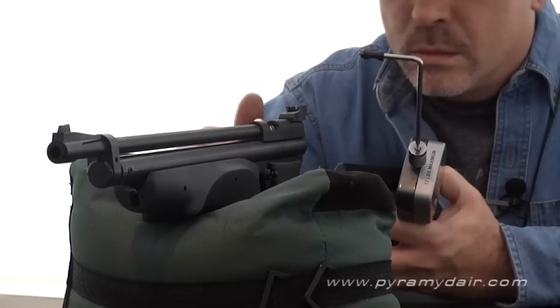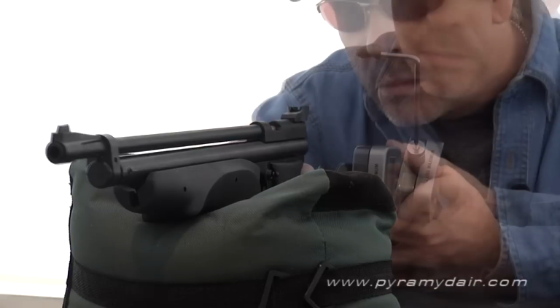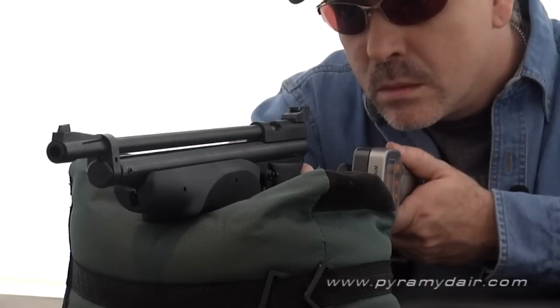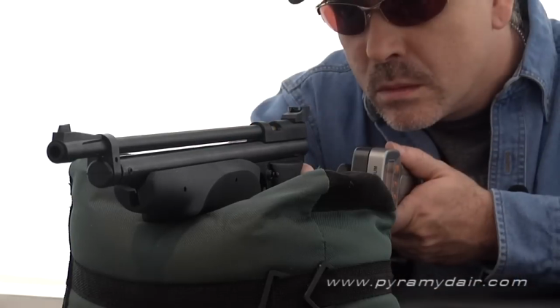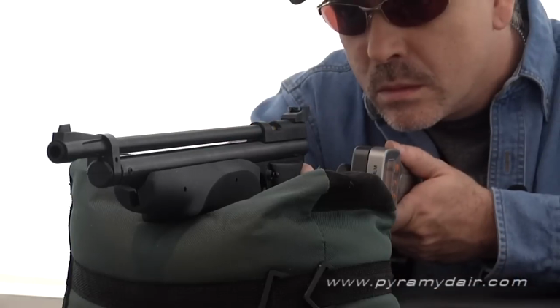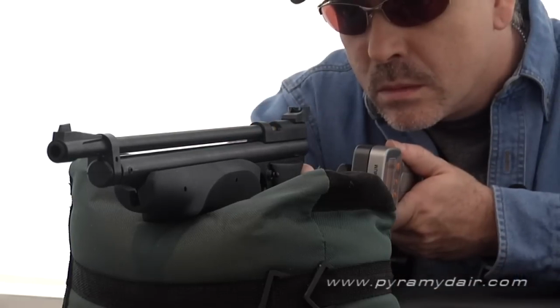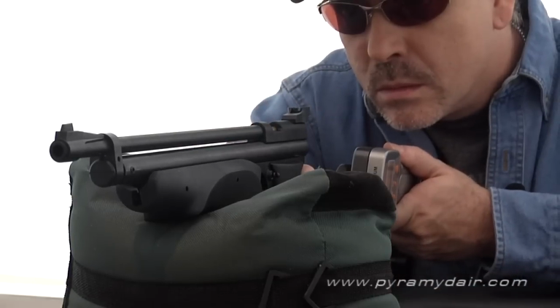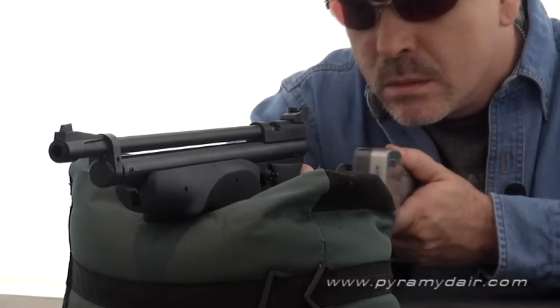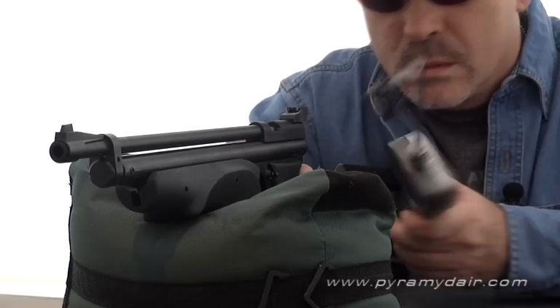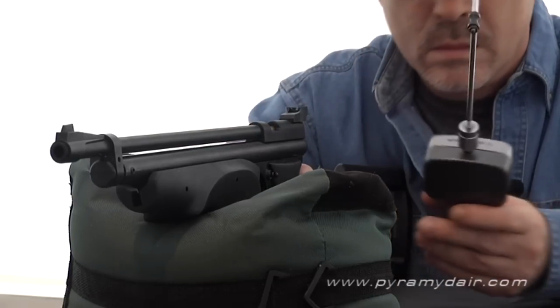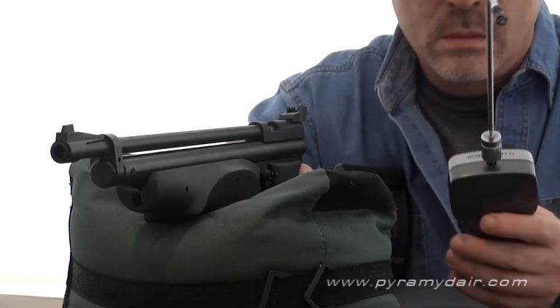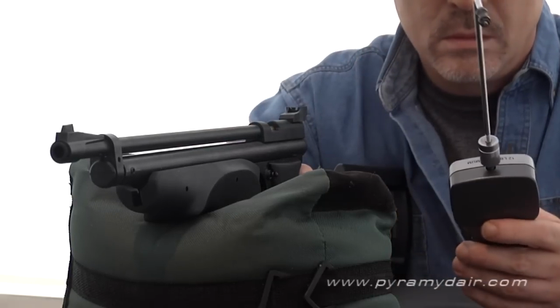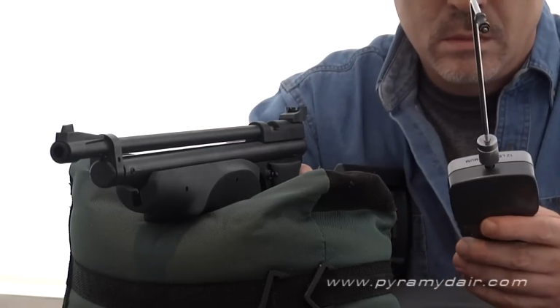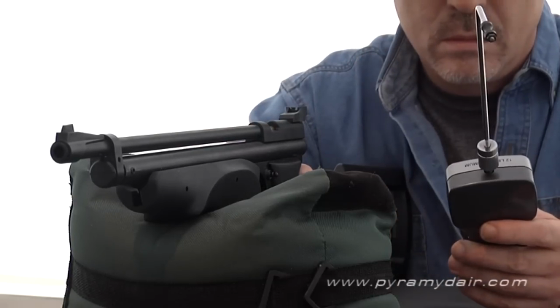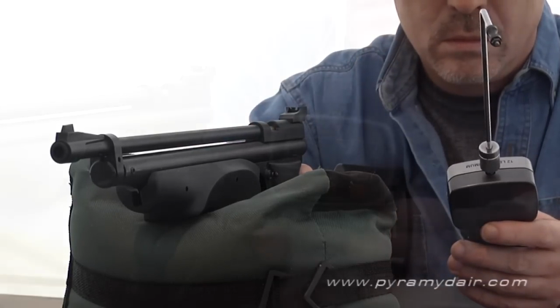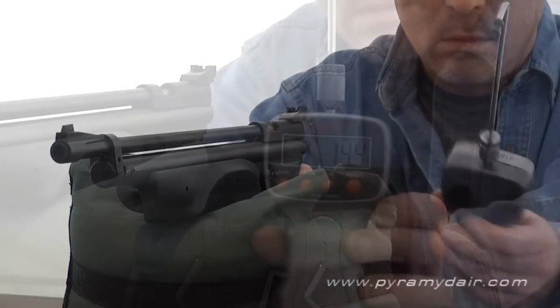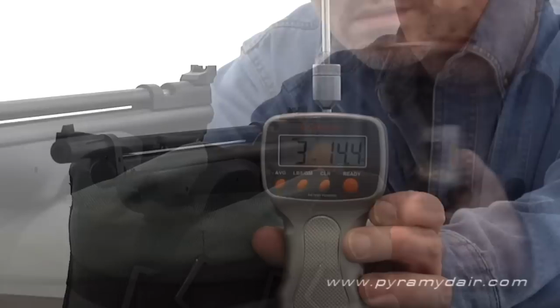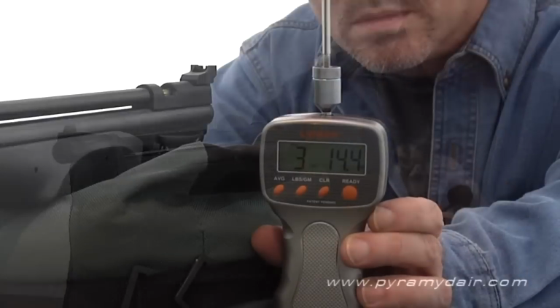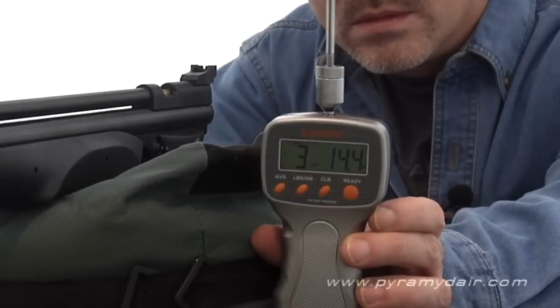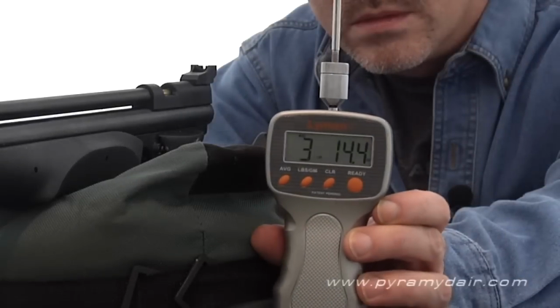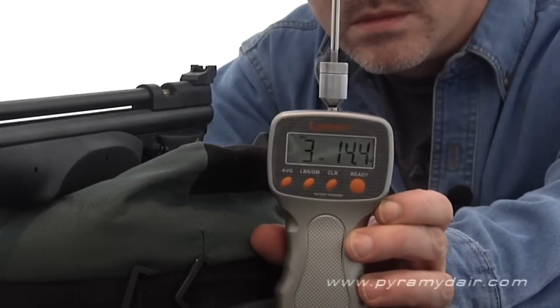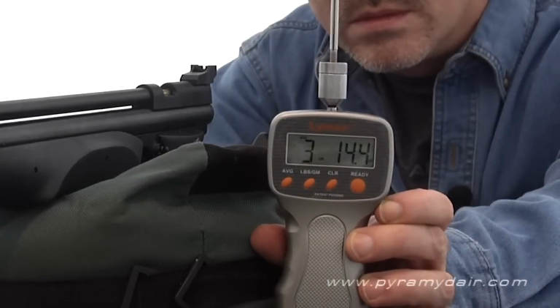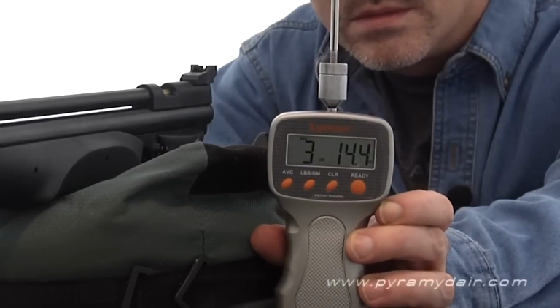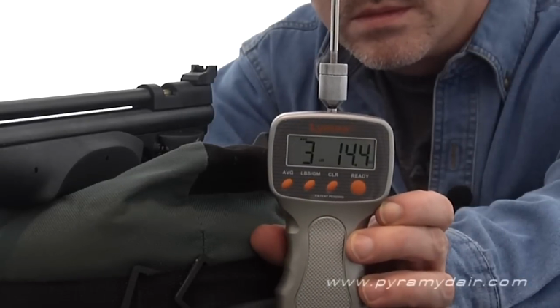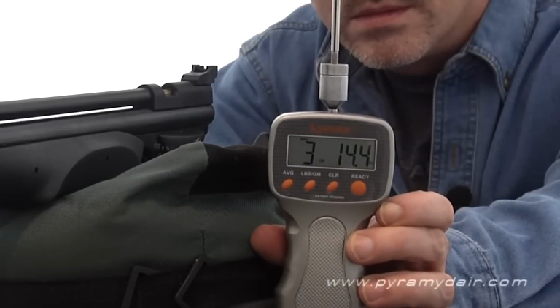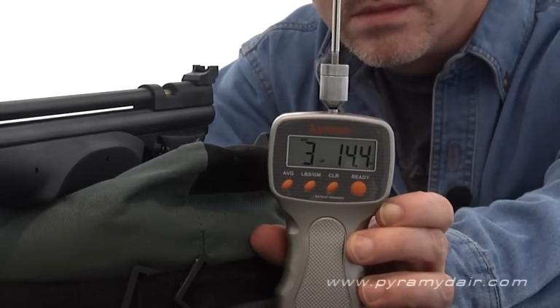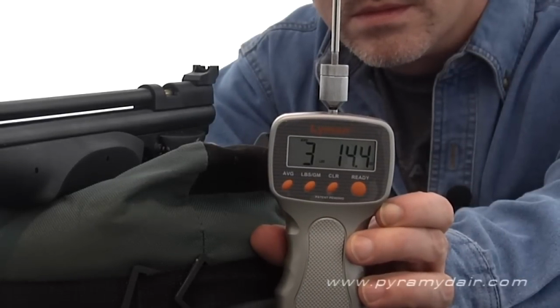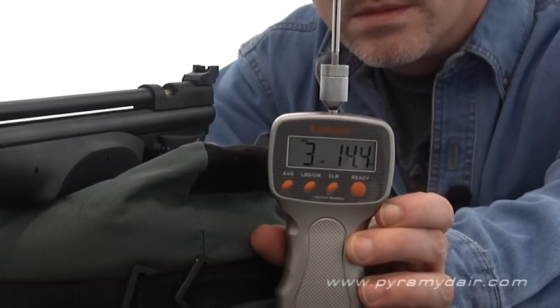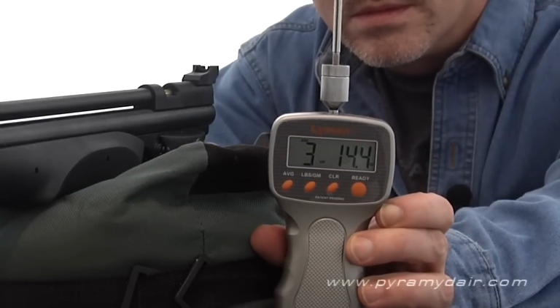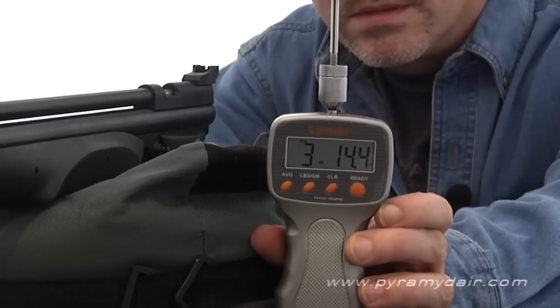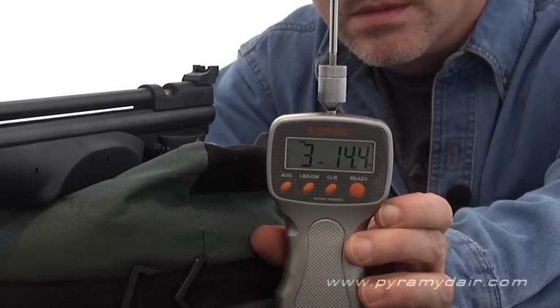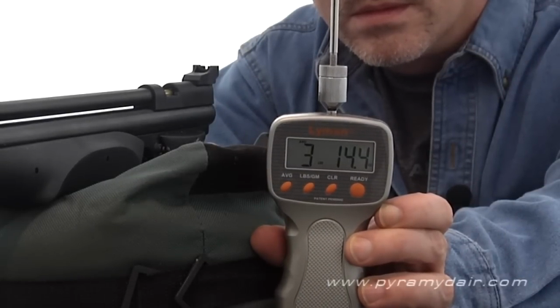After 5 pulls on the trigger gauge, I got an average of 3 pounds 14 ounces, a number which in my experience will decrease over time as the gun breaks in.